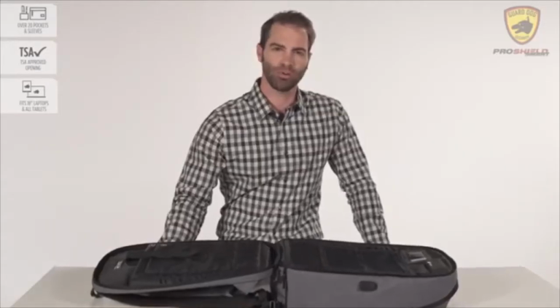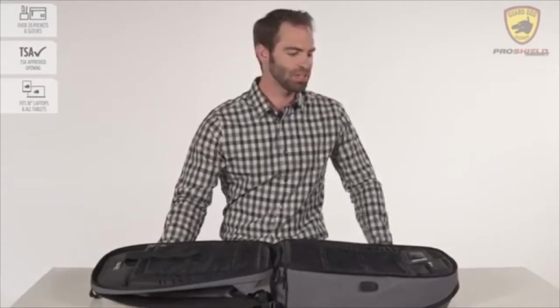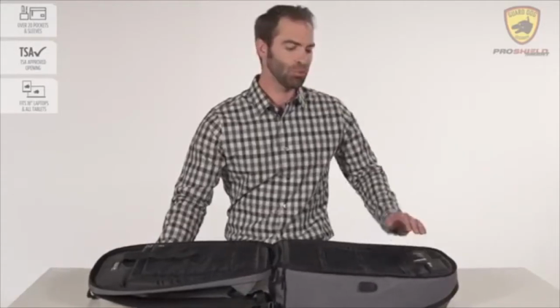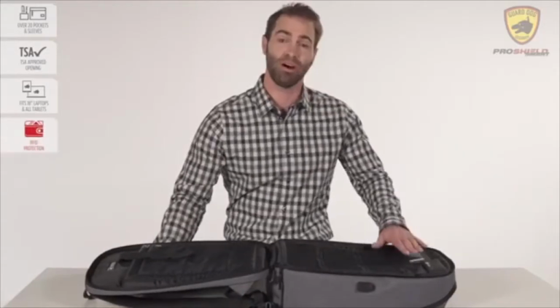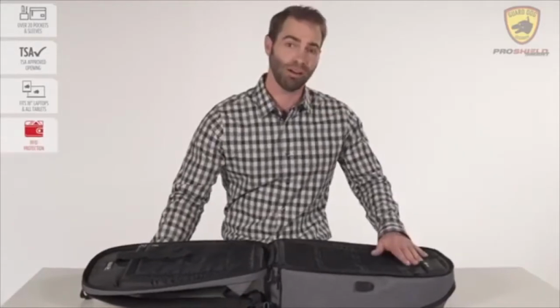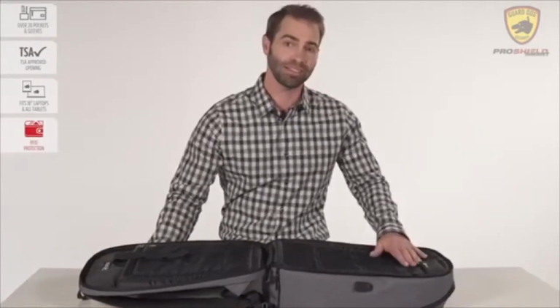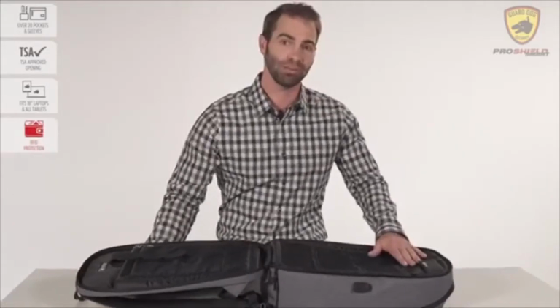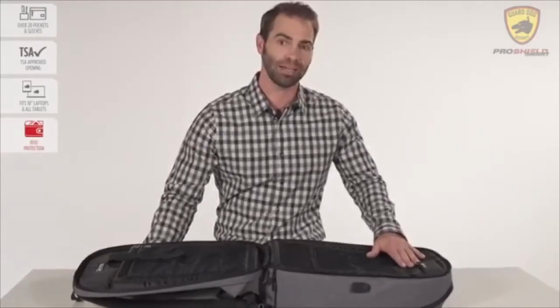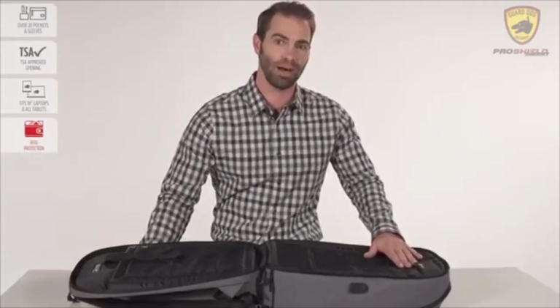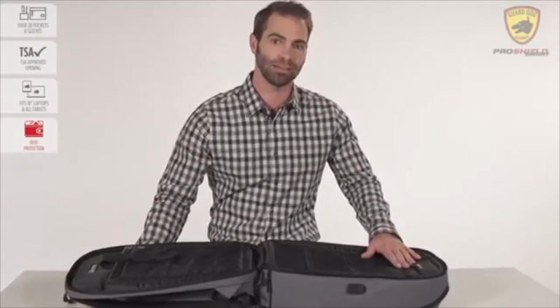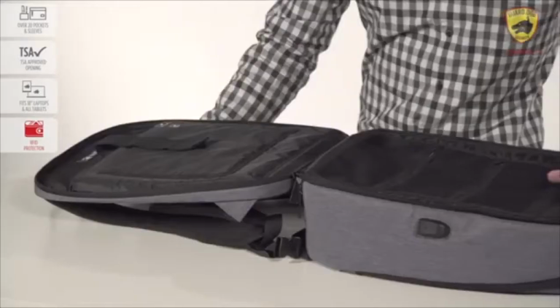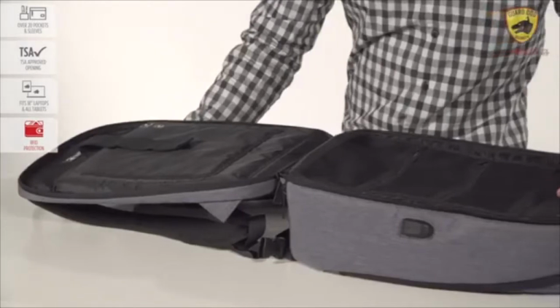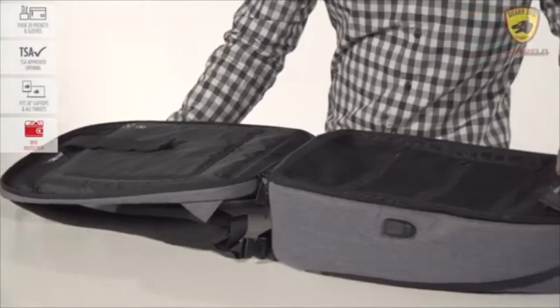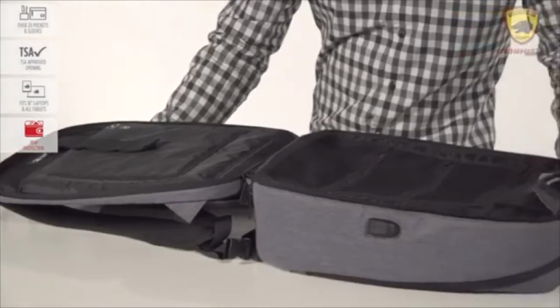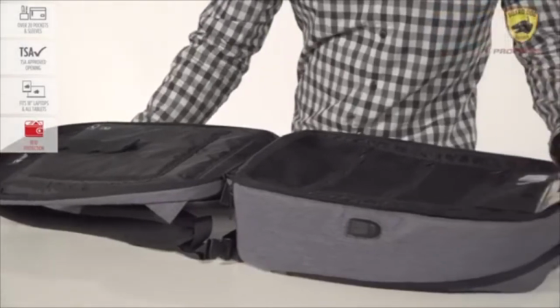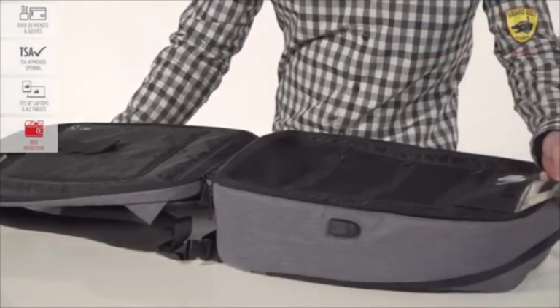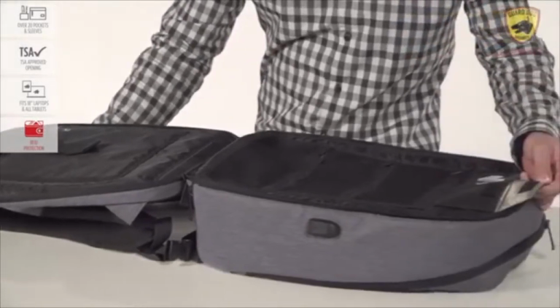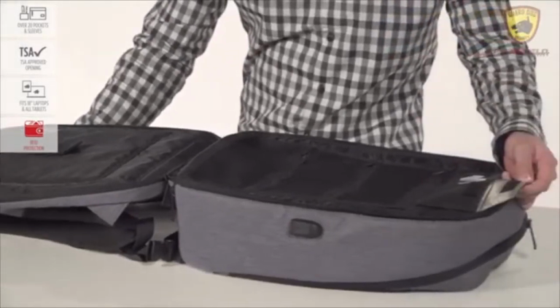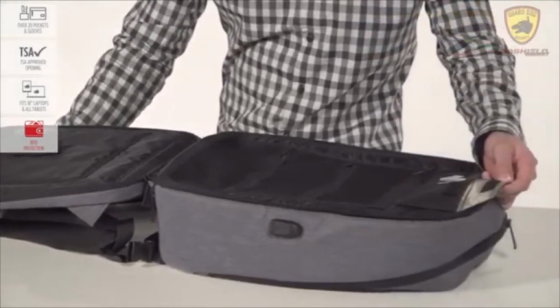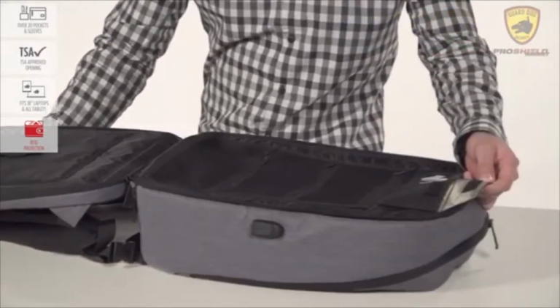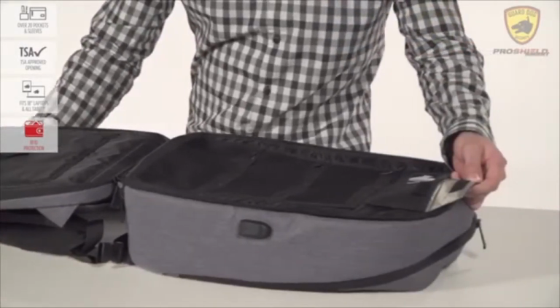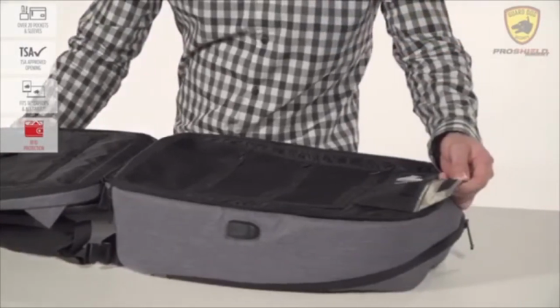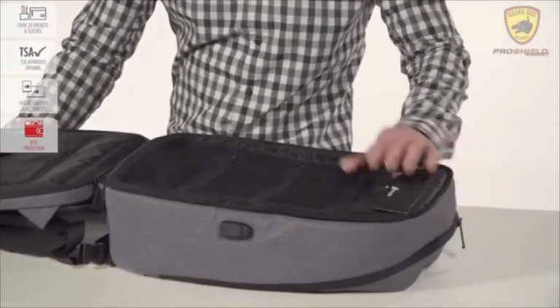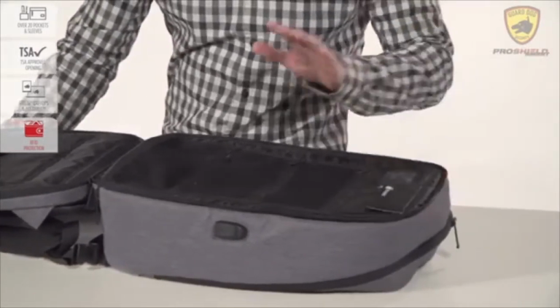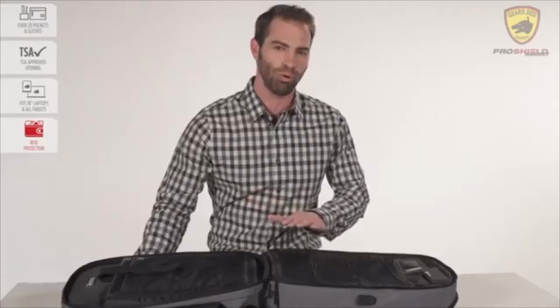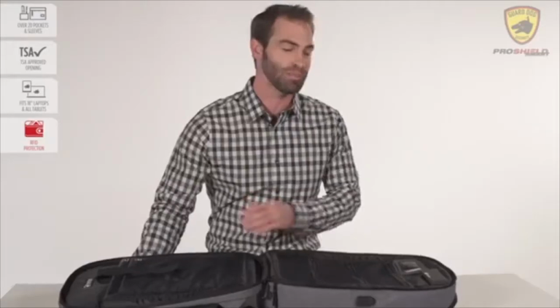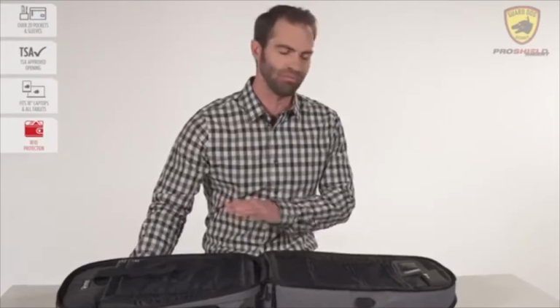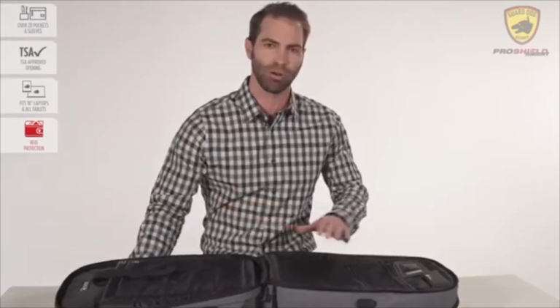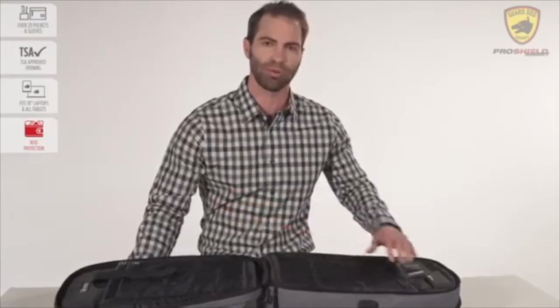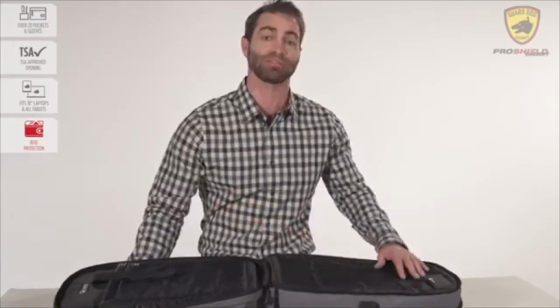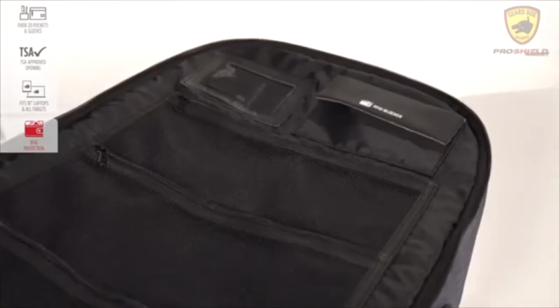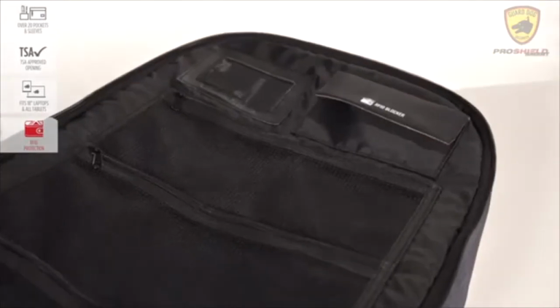The ProShield Smart is also equipped with an RFID-blocking pocket, protecting your identity, personal data, credit card information, and more from the ever-growing risk of cyber theft.